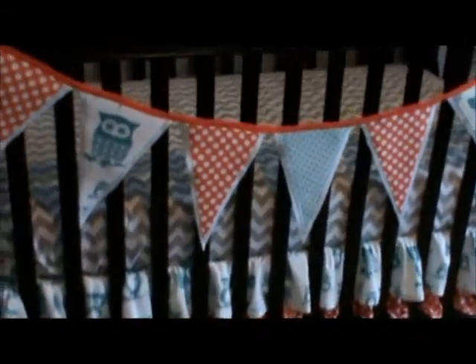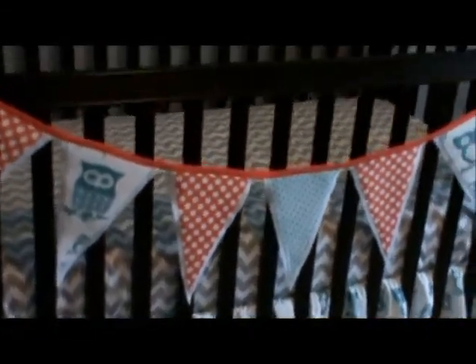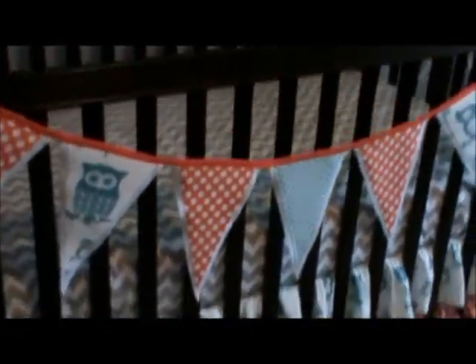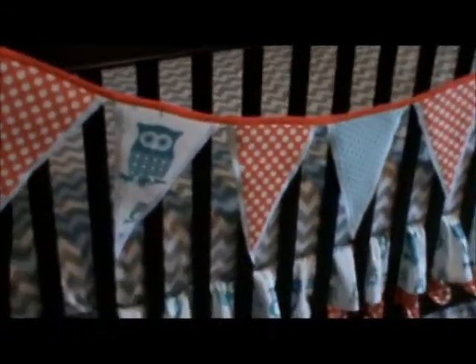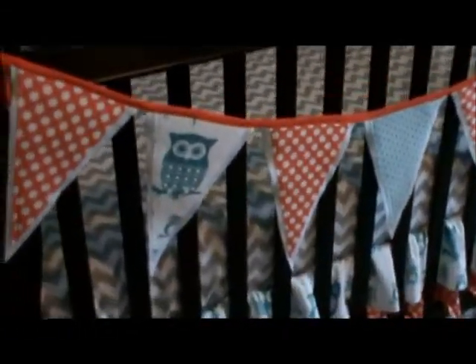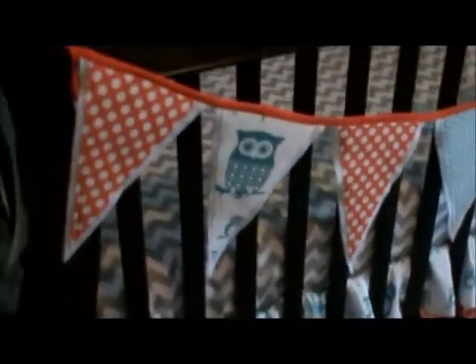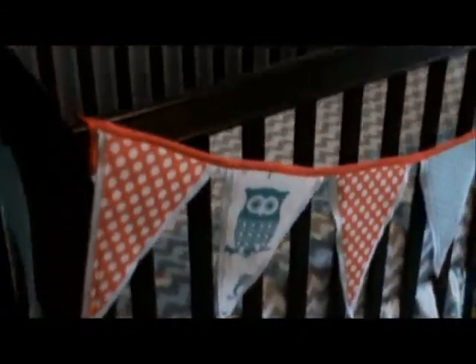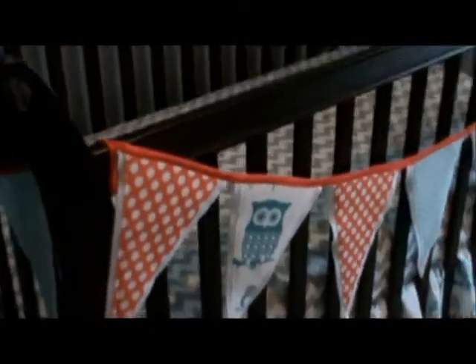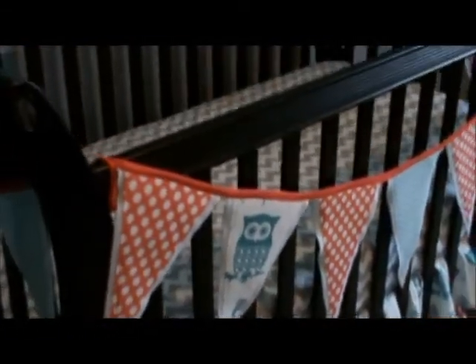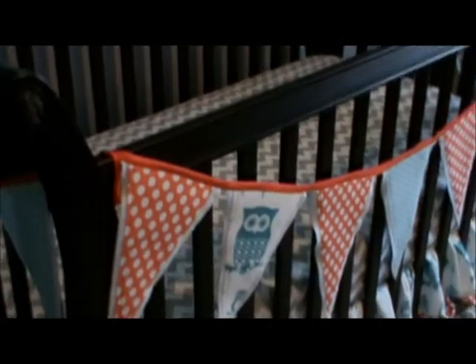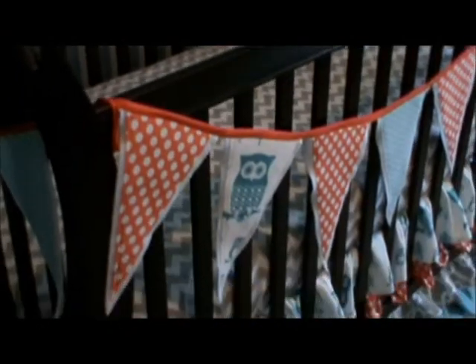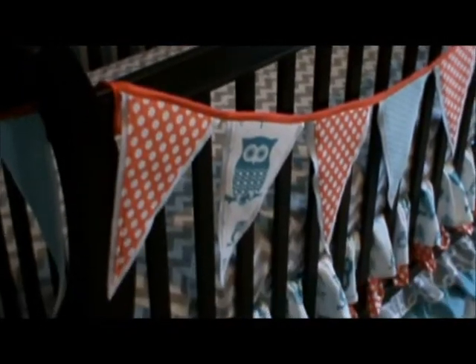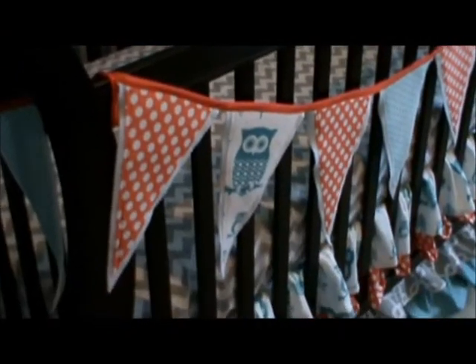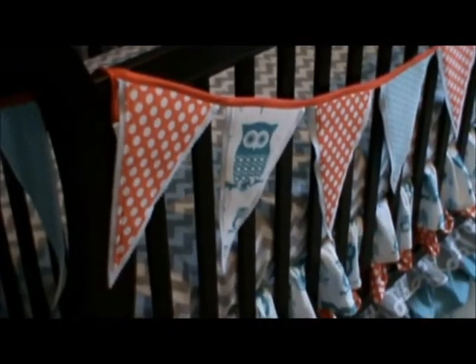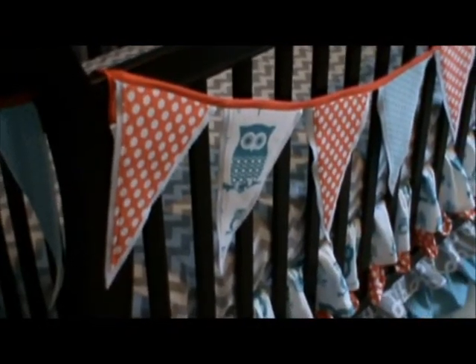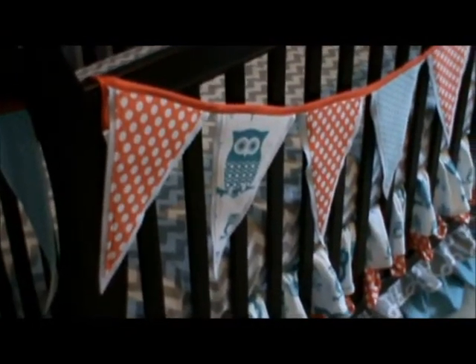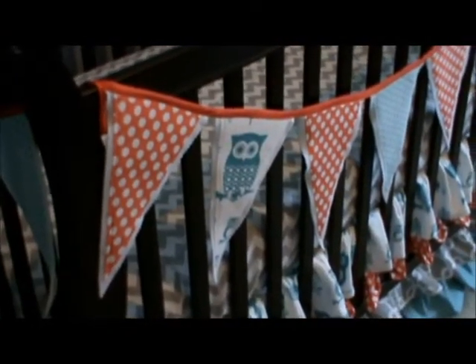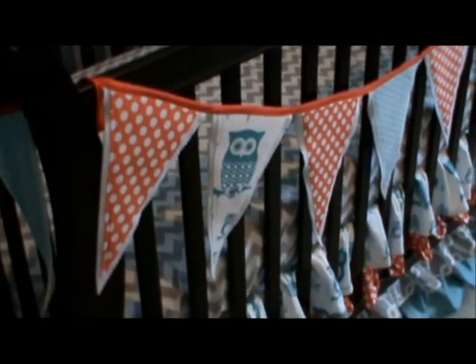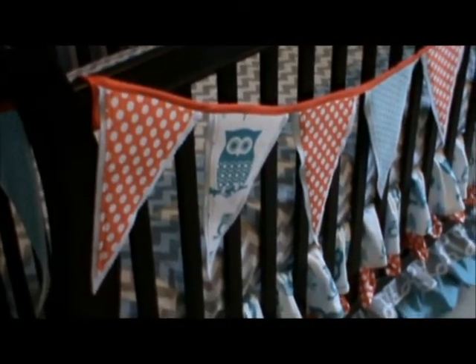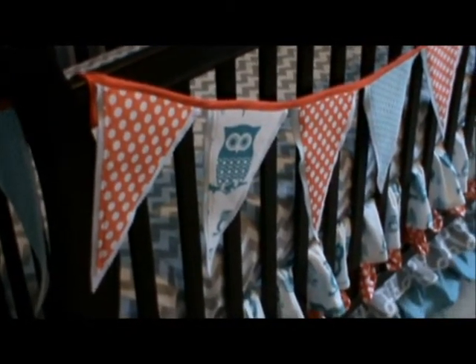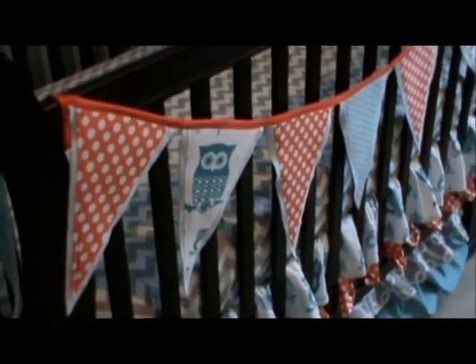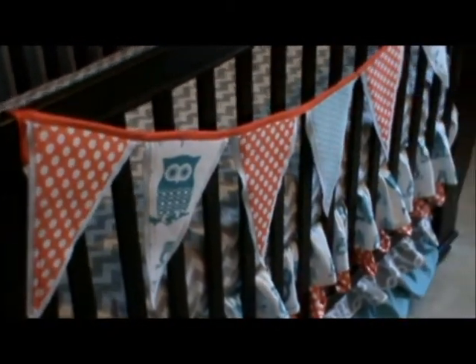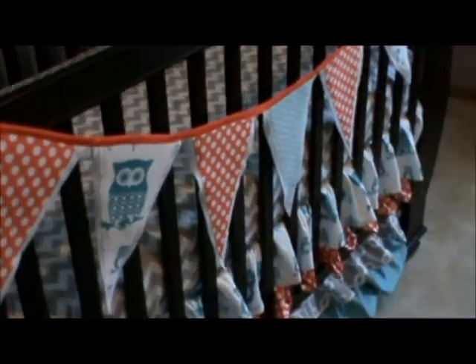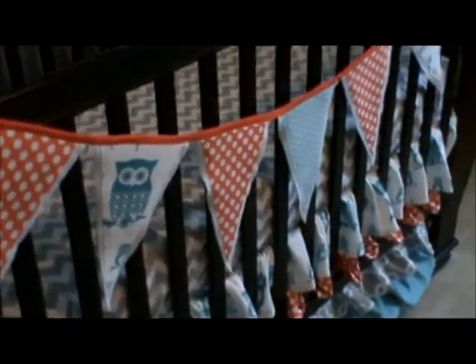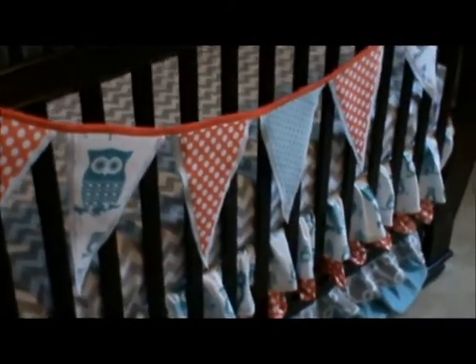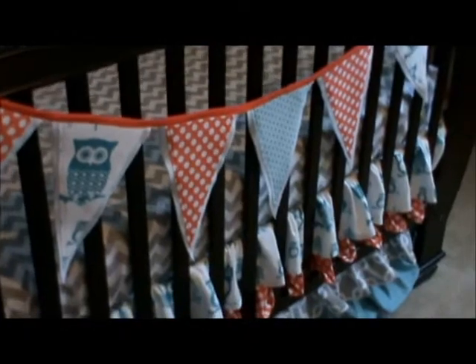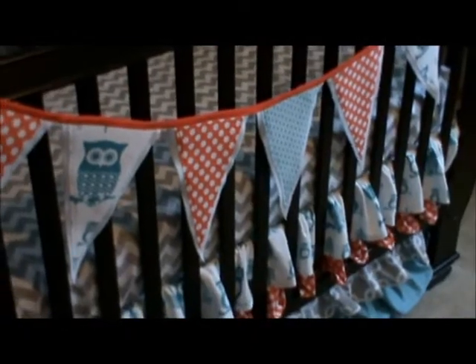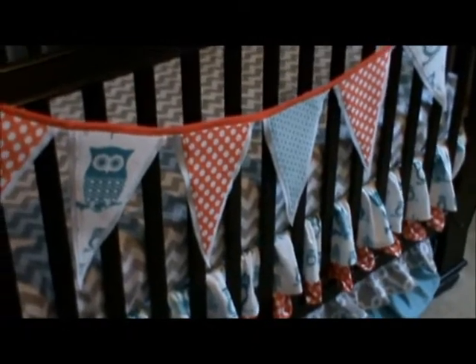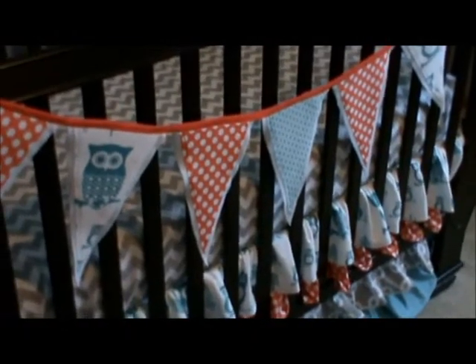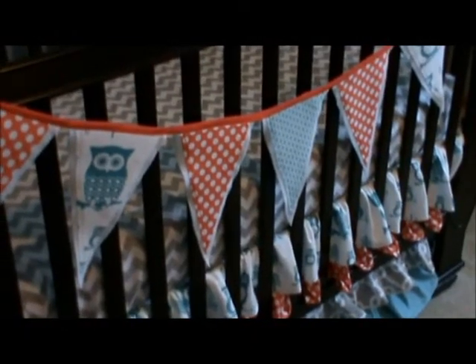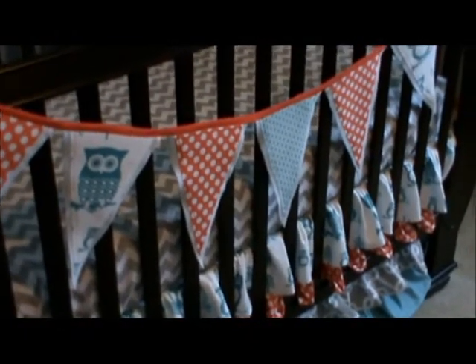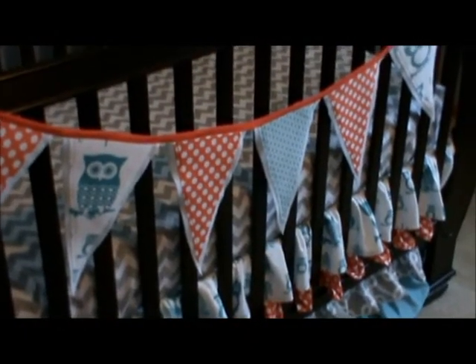The bunting I made from scraps from the crib skirt as well as other projects around the room. I fused together the fabric and felt and sewed those.